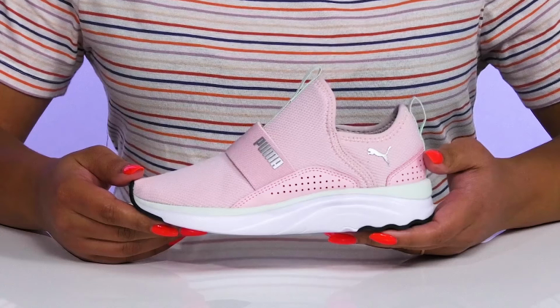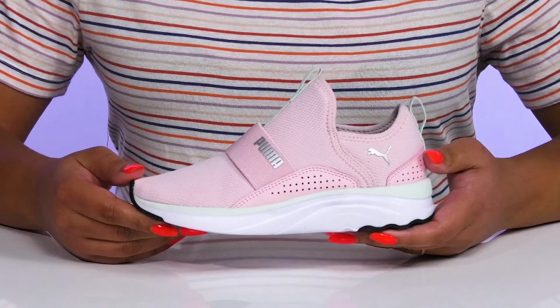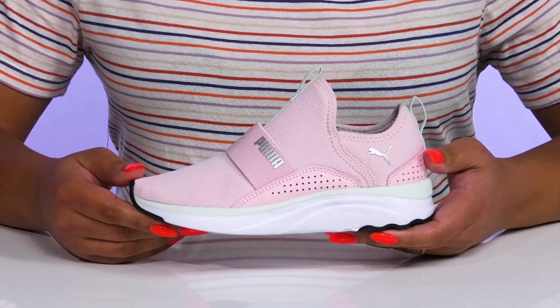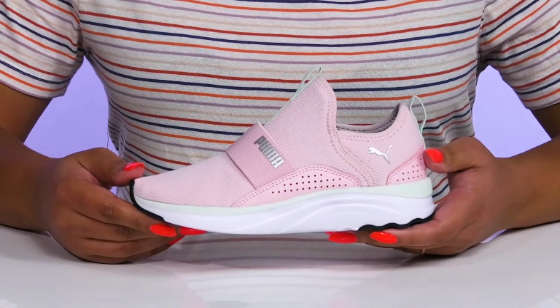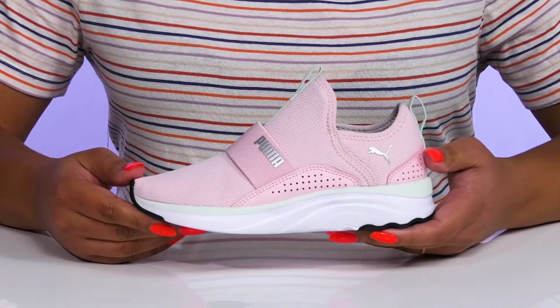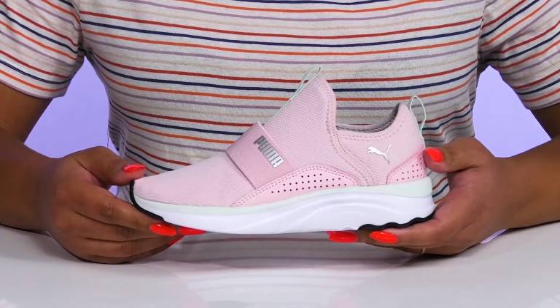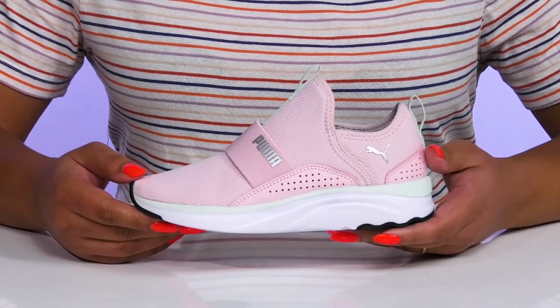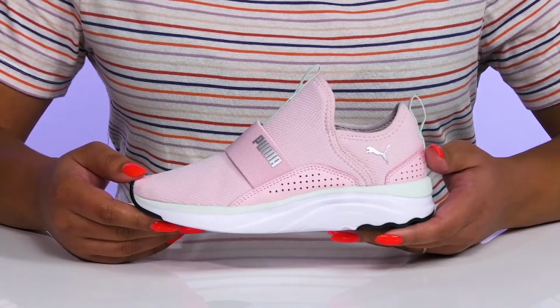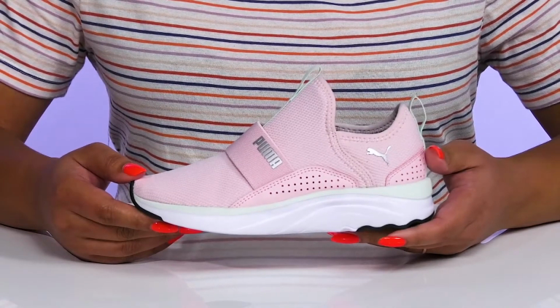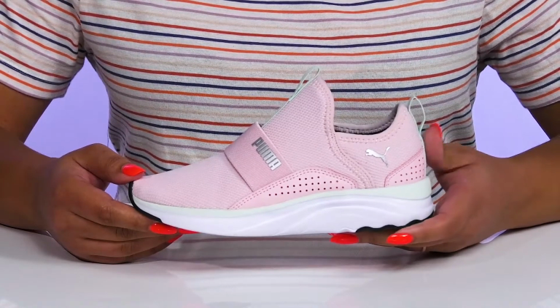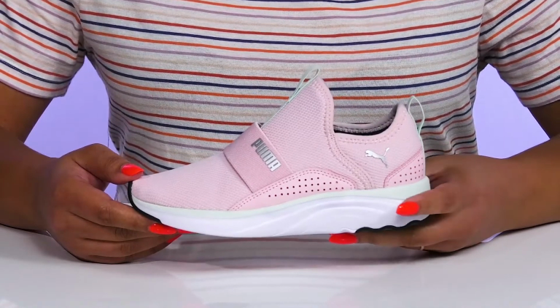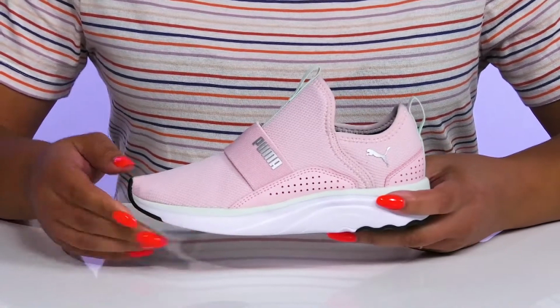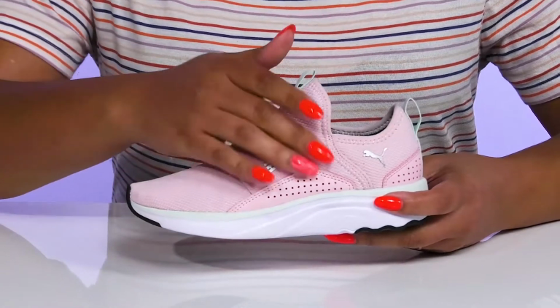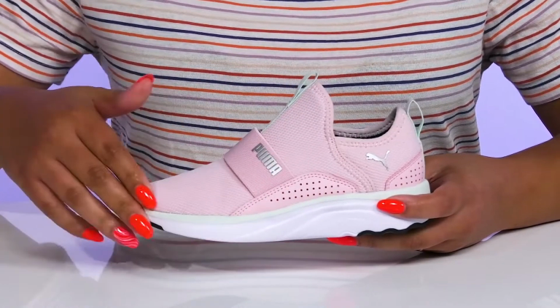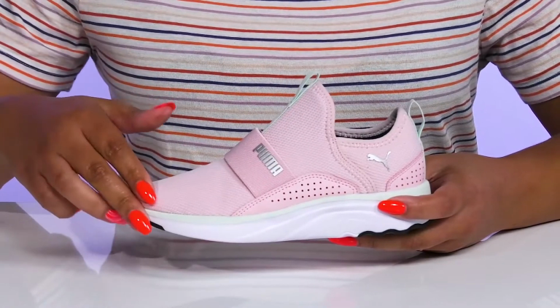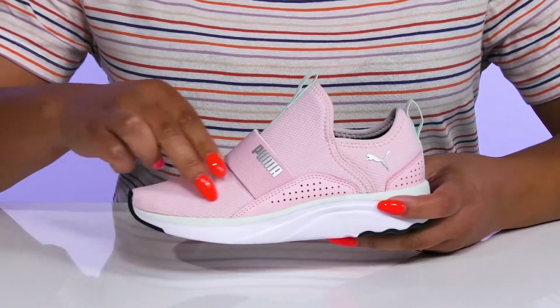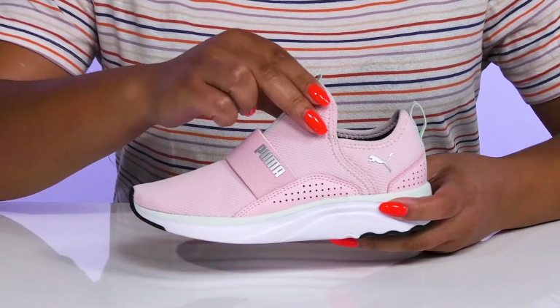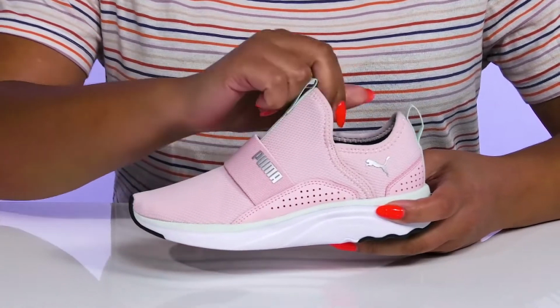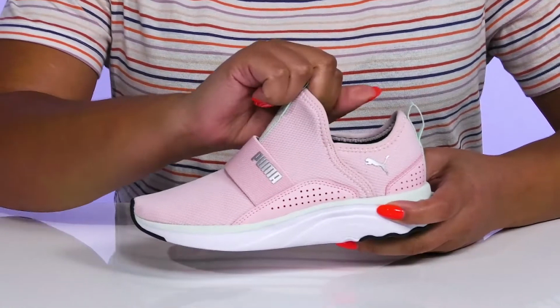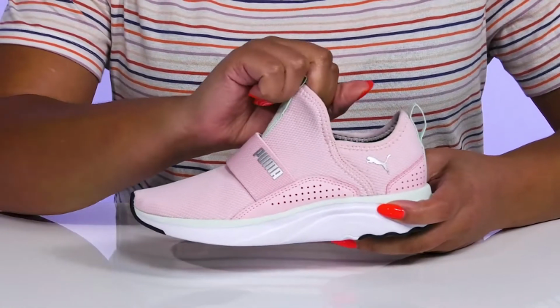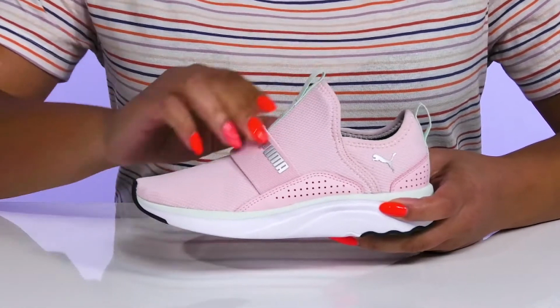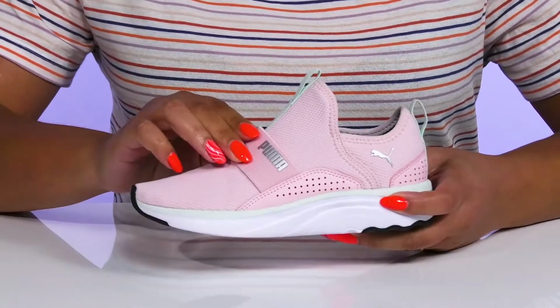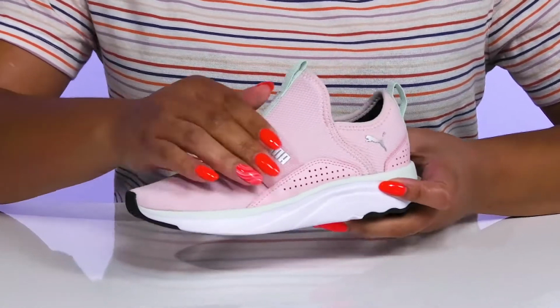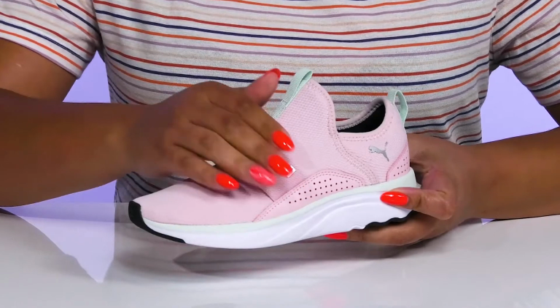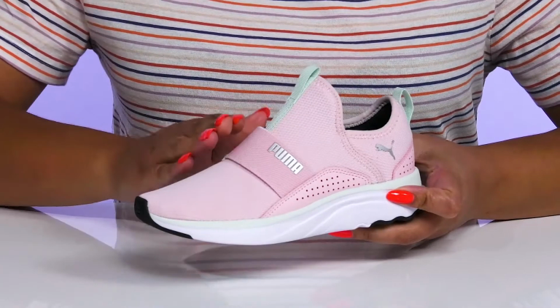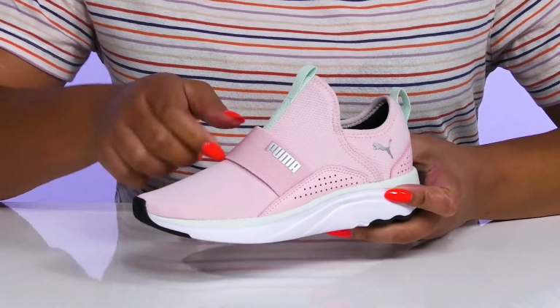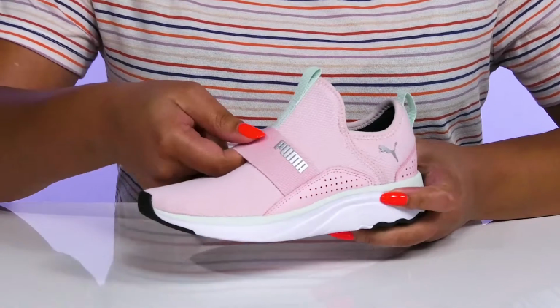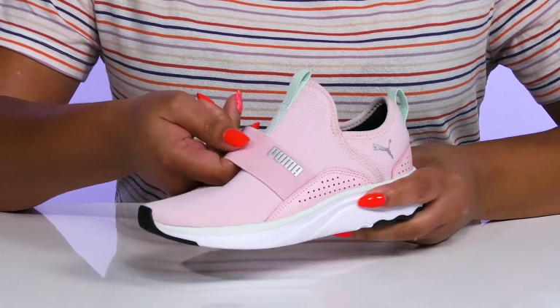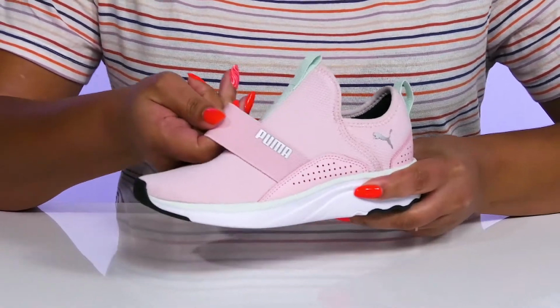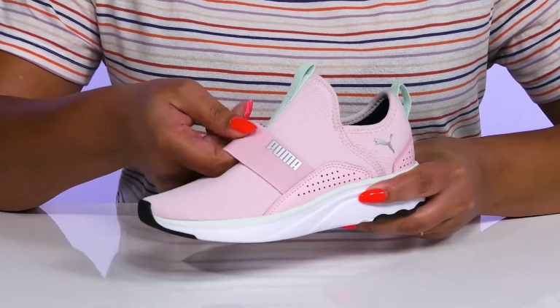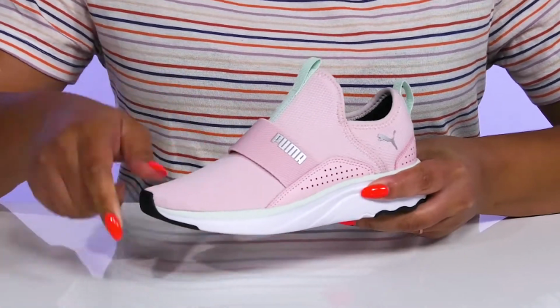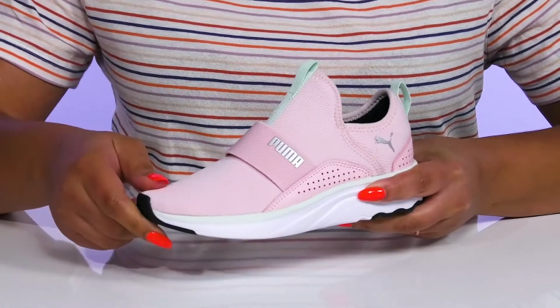Let your little one look cool as they play outside wearing these shoes by Puma. They feature a textile and synthetic upper with a sock-like construction and stretchy collar for easy slip-on, and there's an elastic band that goes over the vamp to help lock them into place.